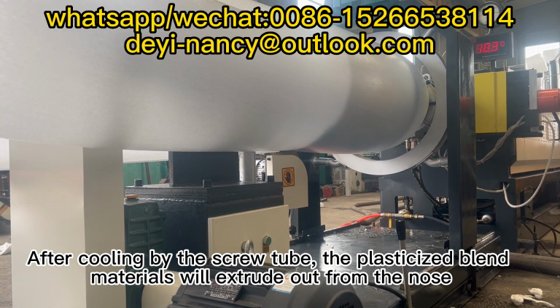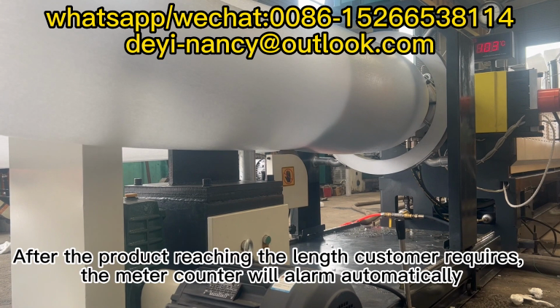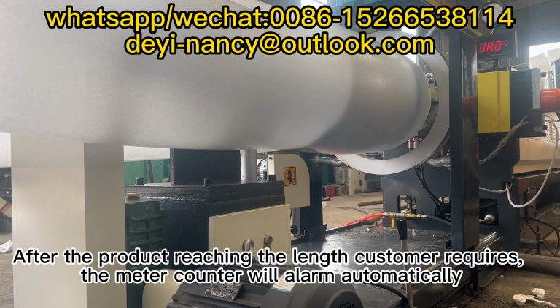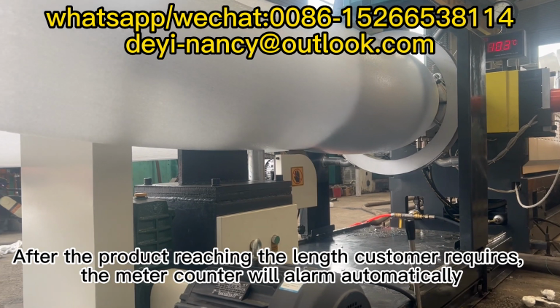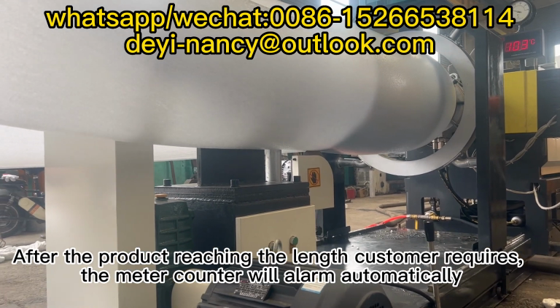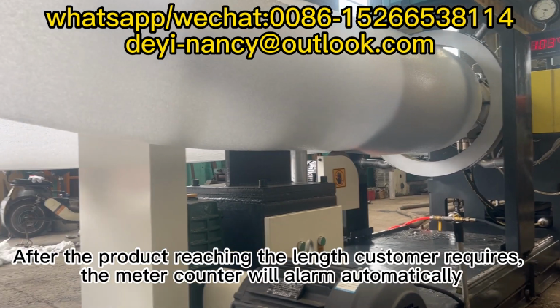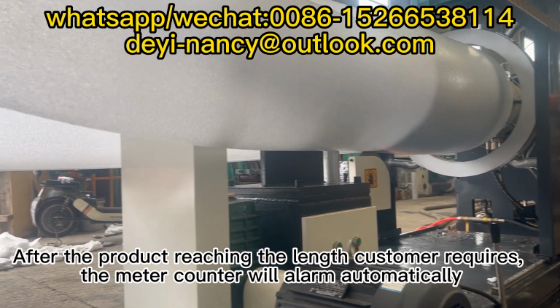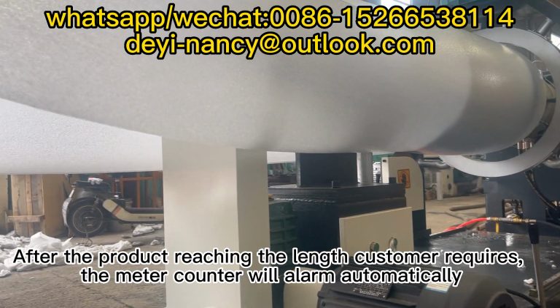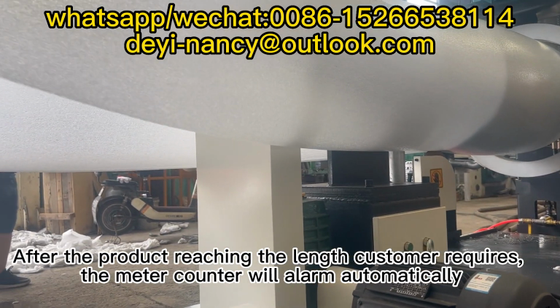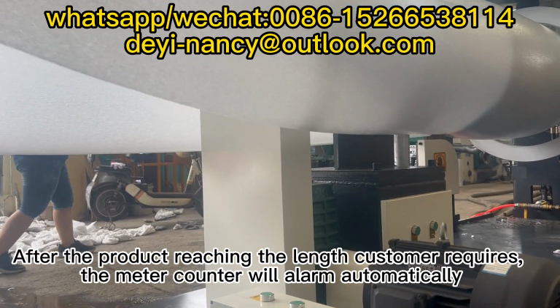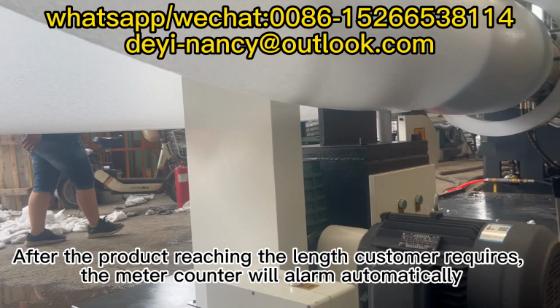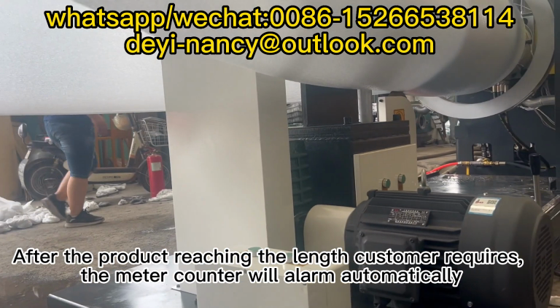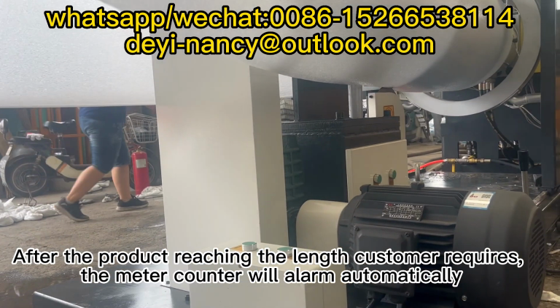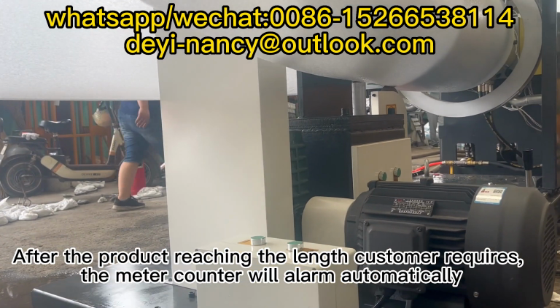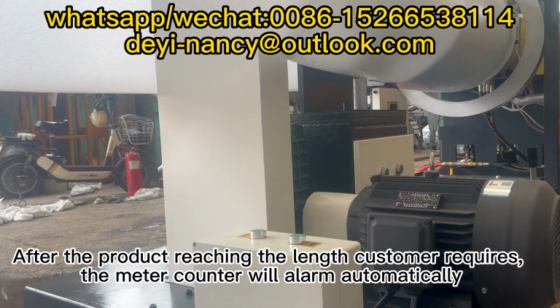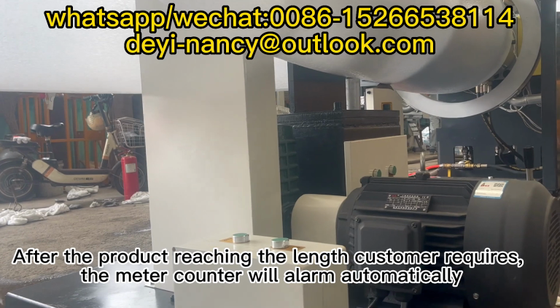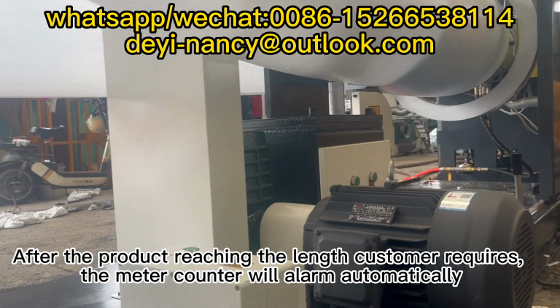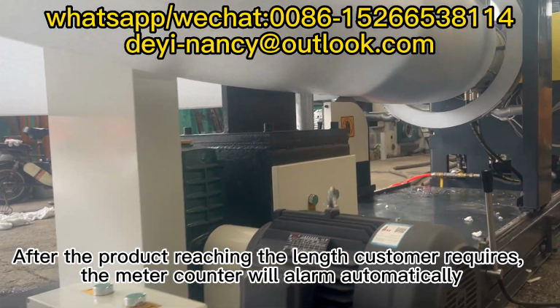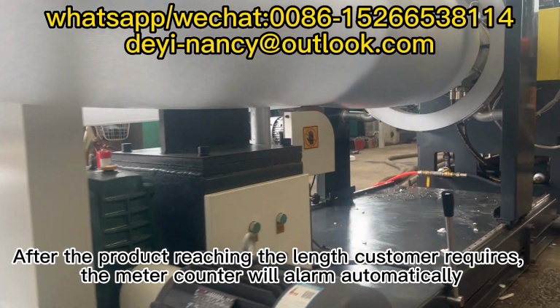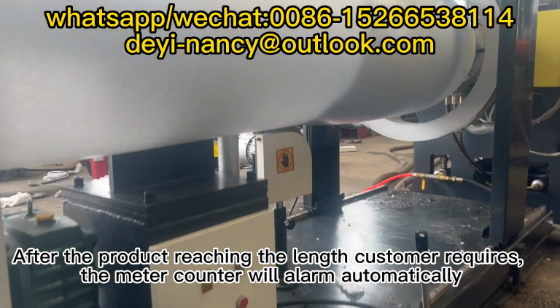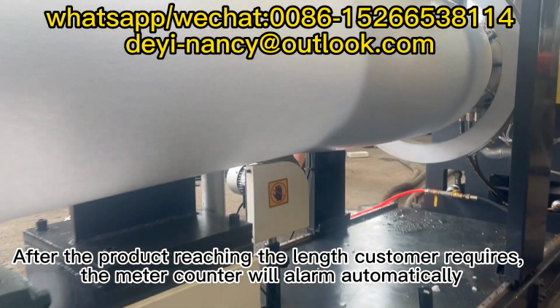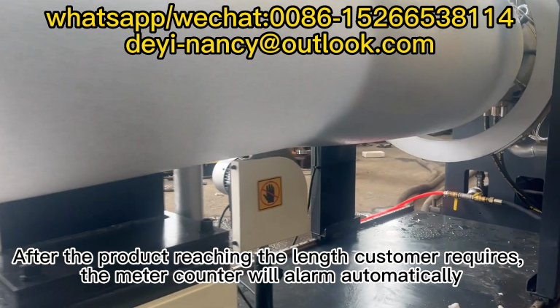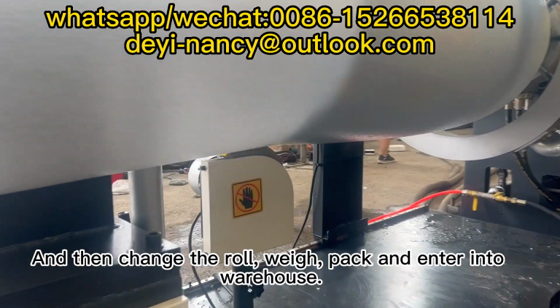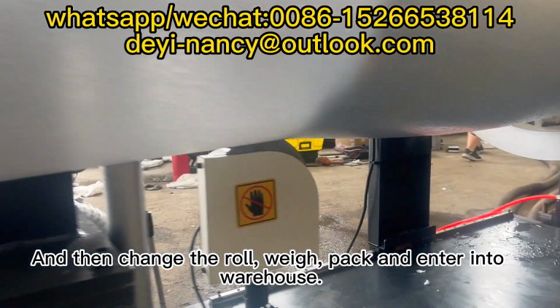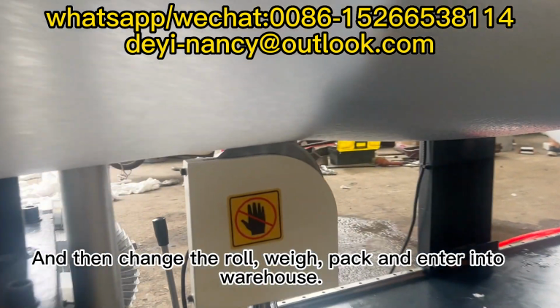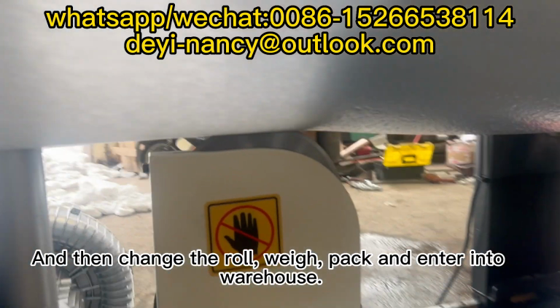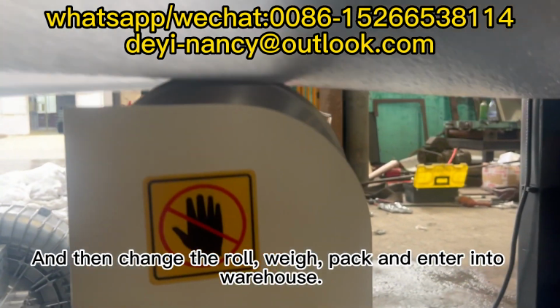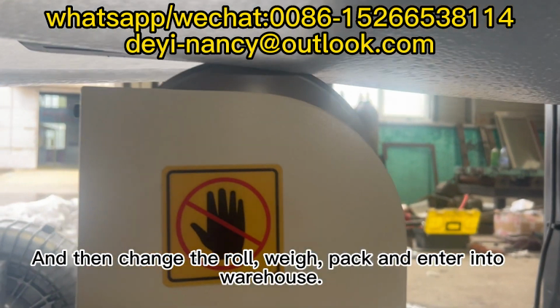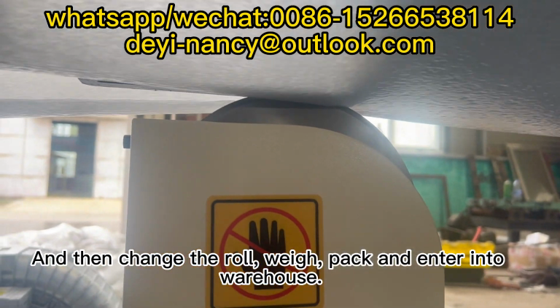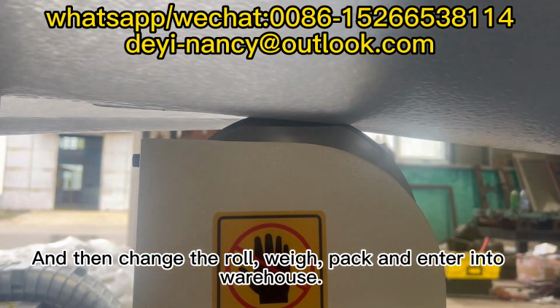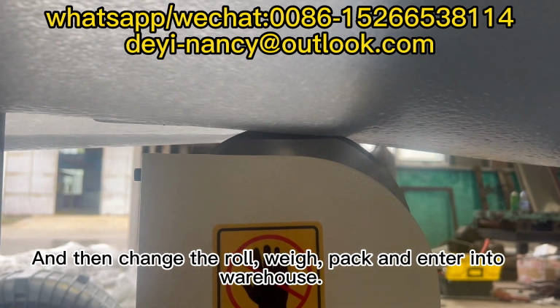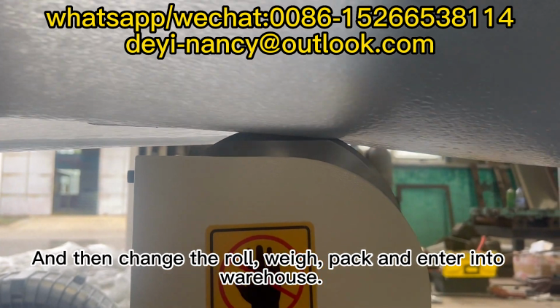After the product reaches the length the customer requires, the meter counter will alarm automatically. Then change the row, pack, and enter into warehouse.